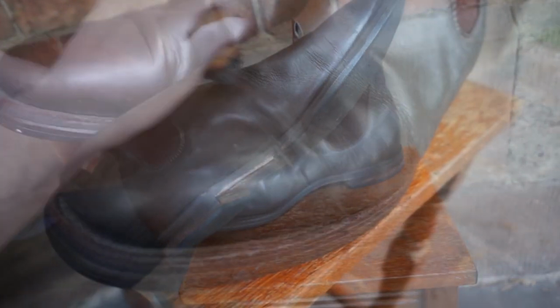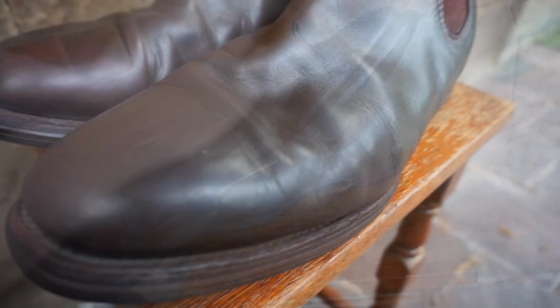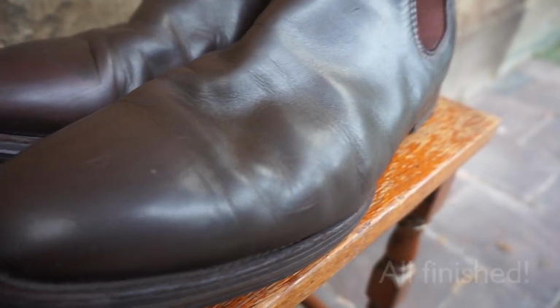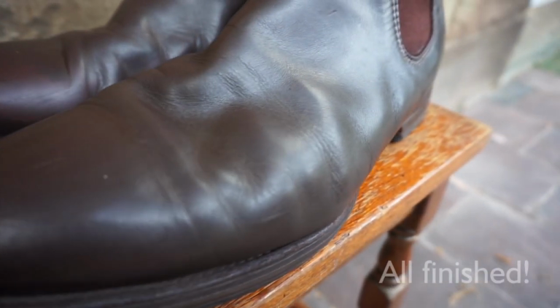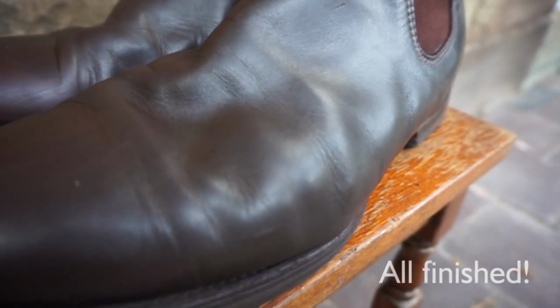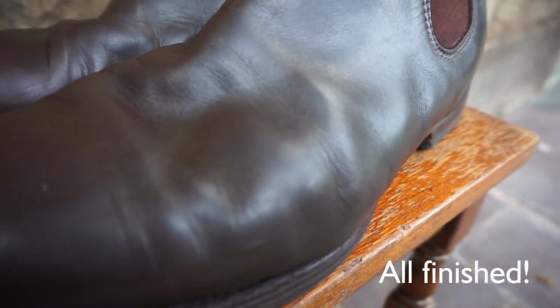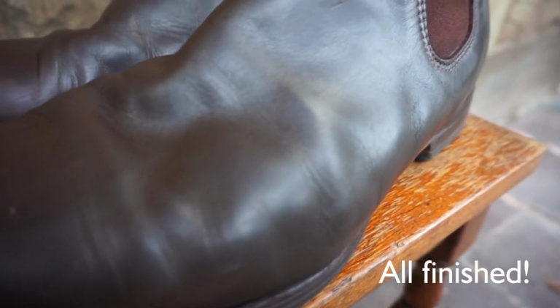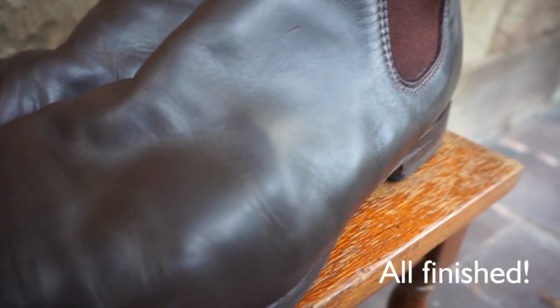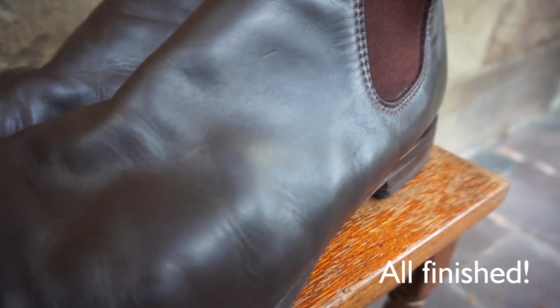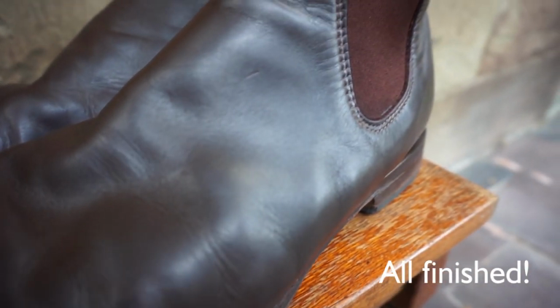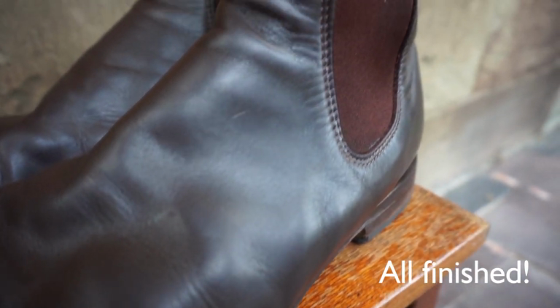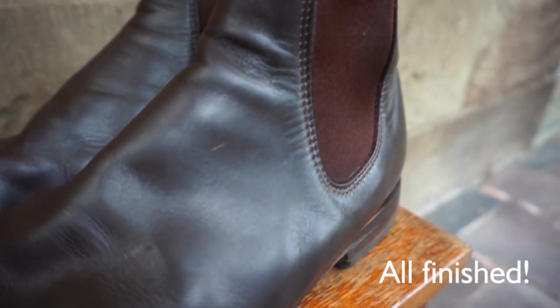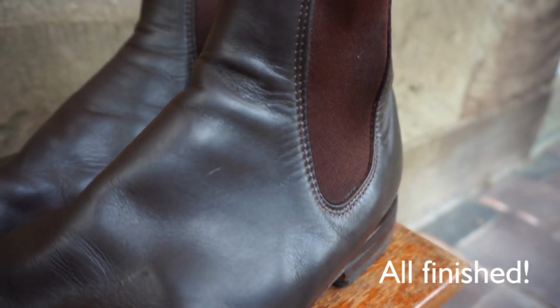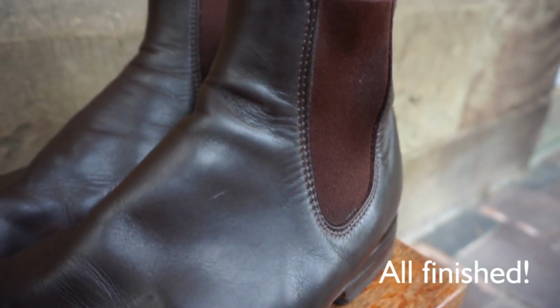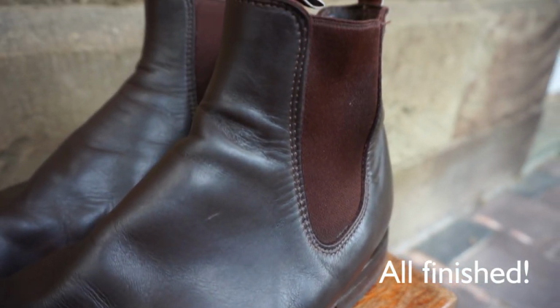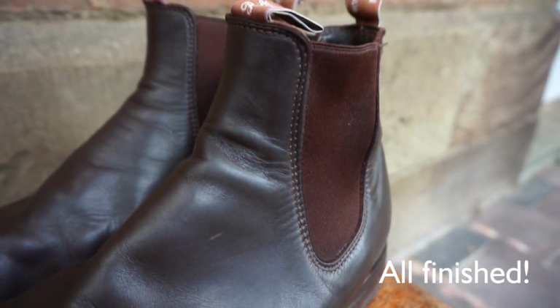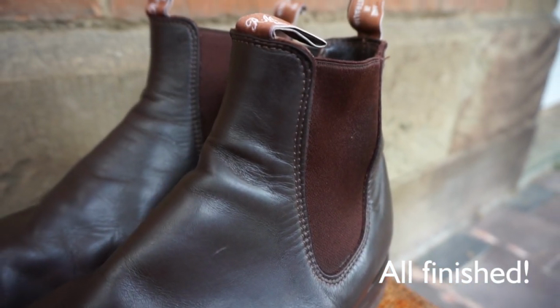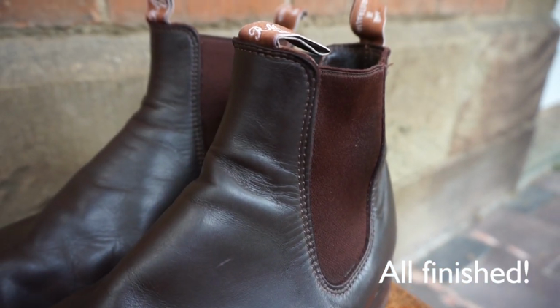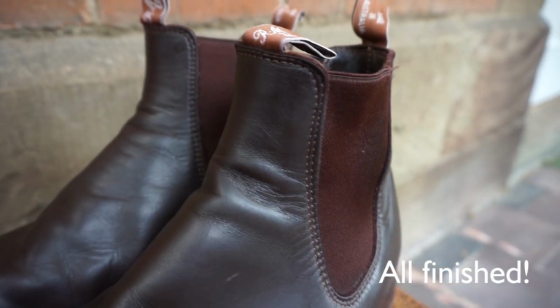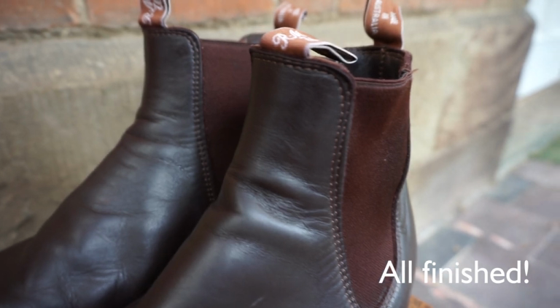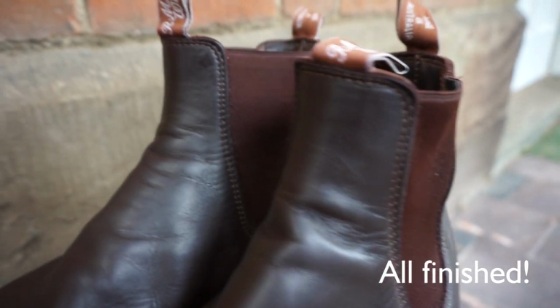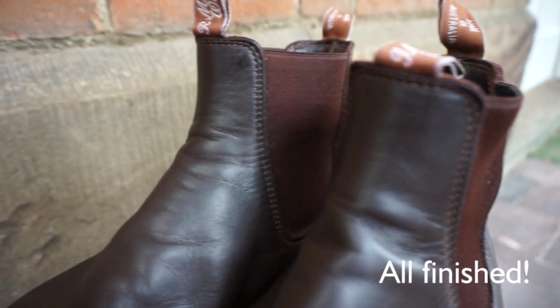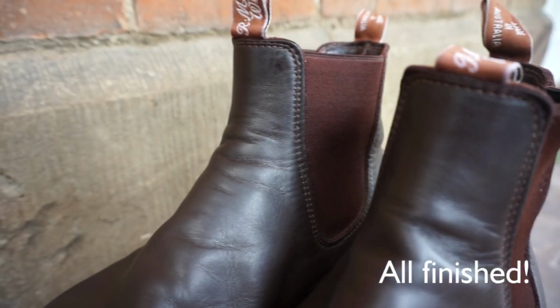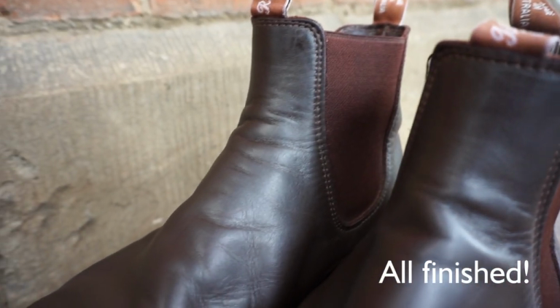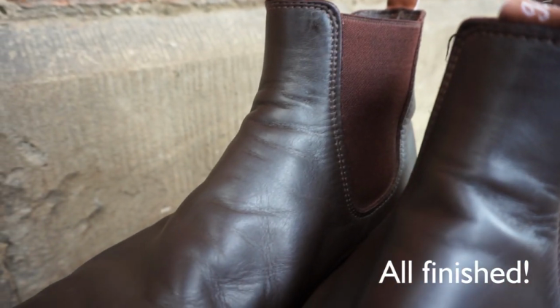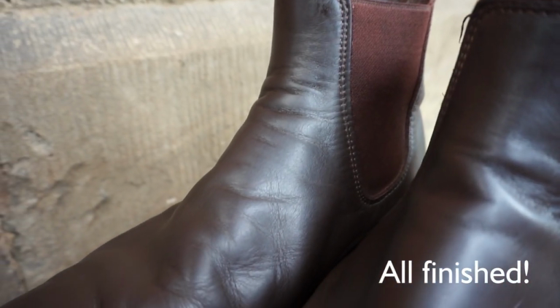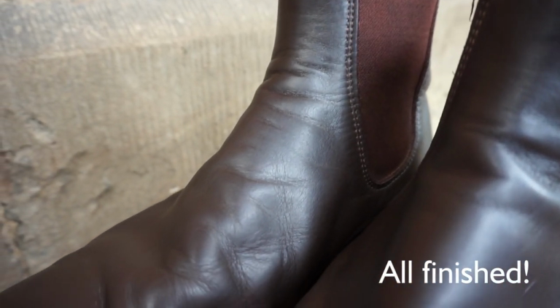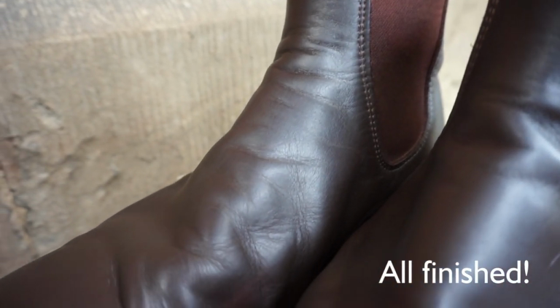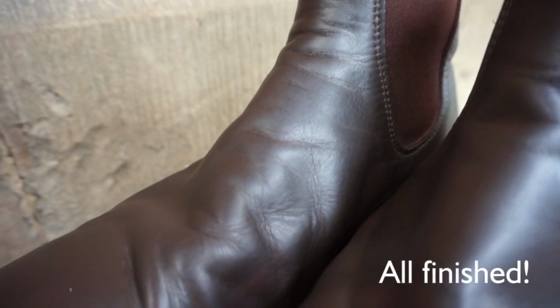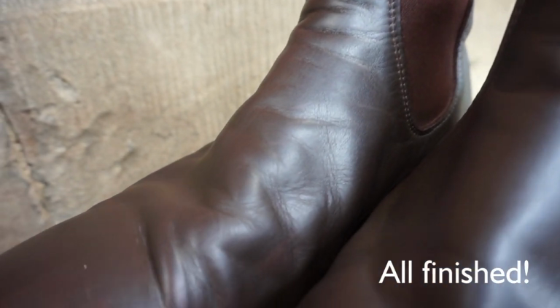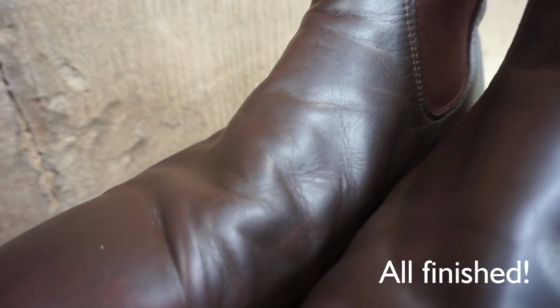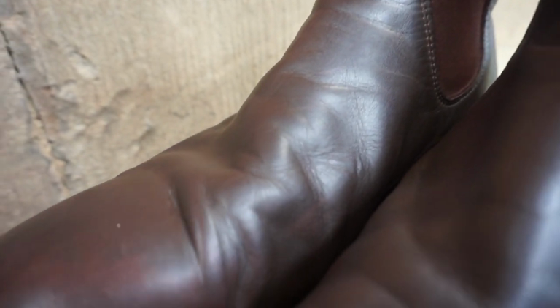After following these steps, you should have a nicely polished pair of RM Williams boots. Polishing your boots regularly can extend their longevity, providing many more years of service.